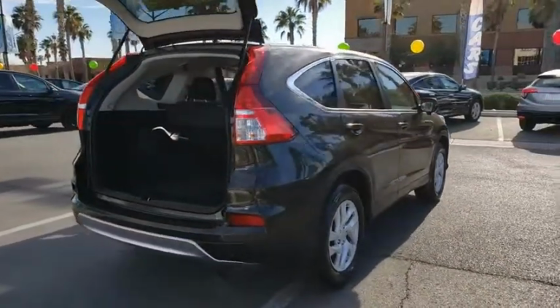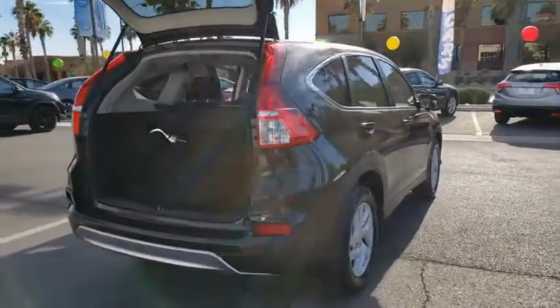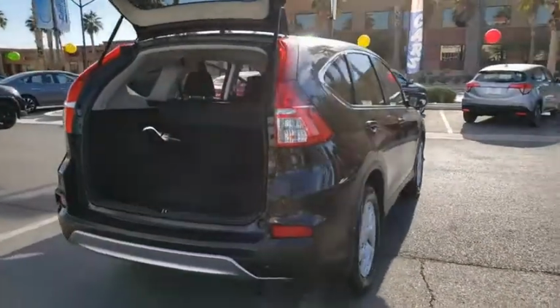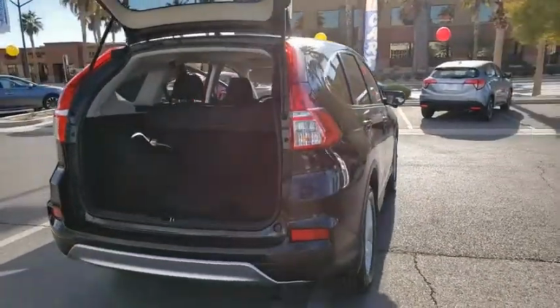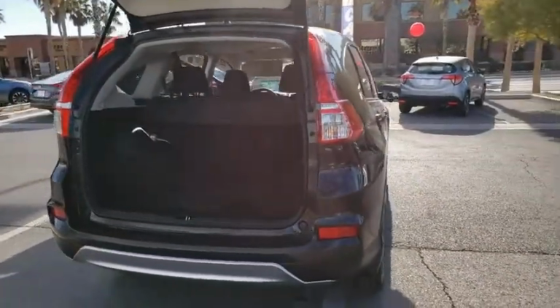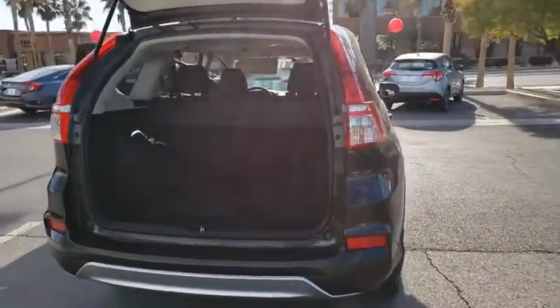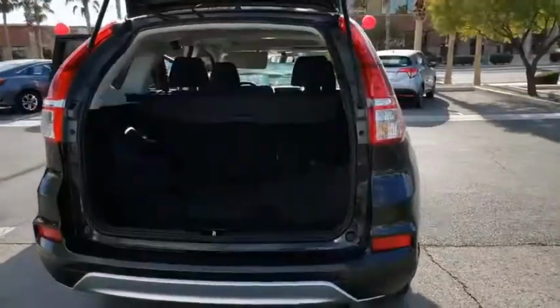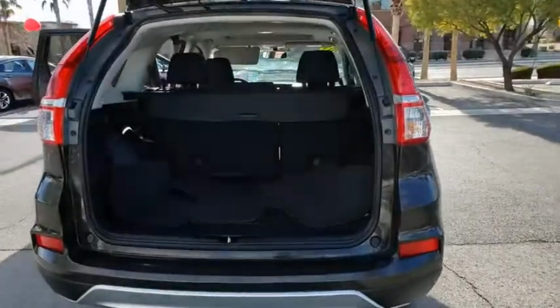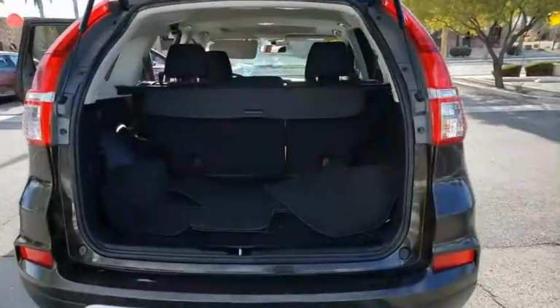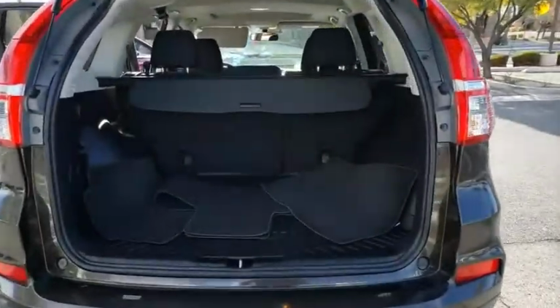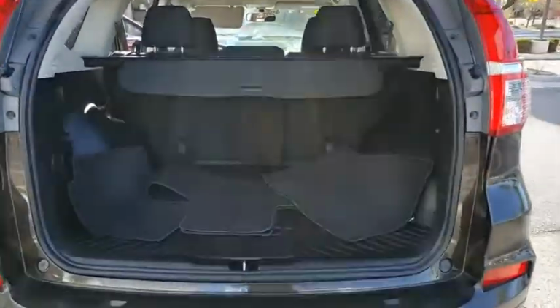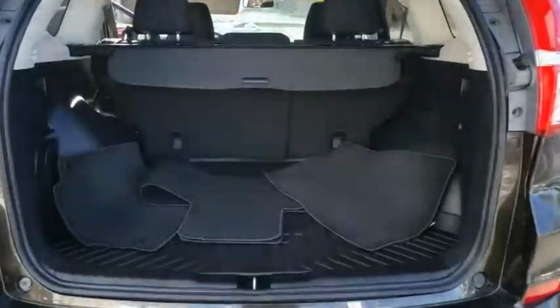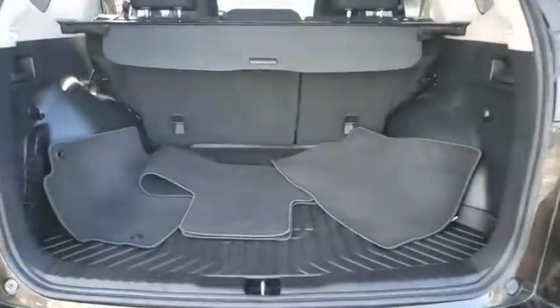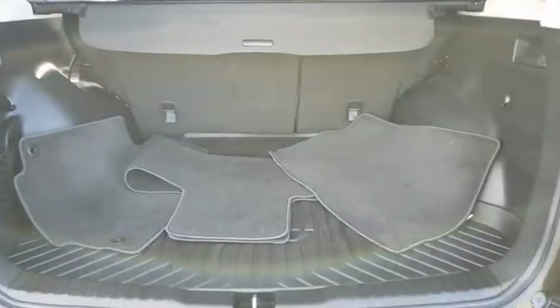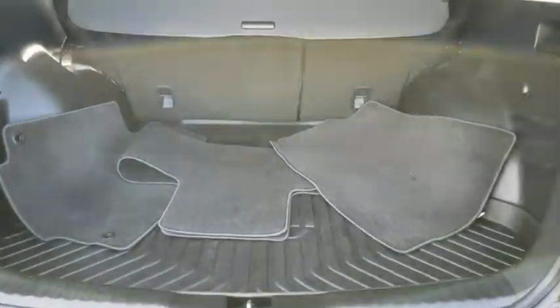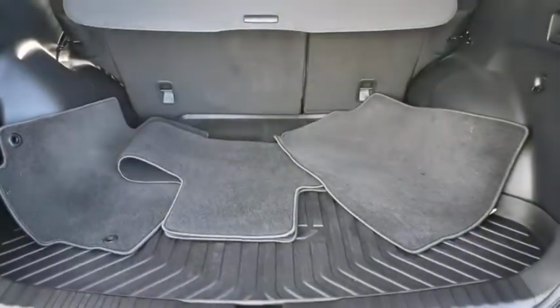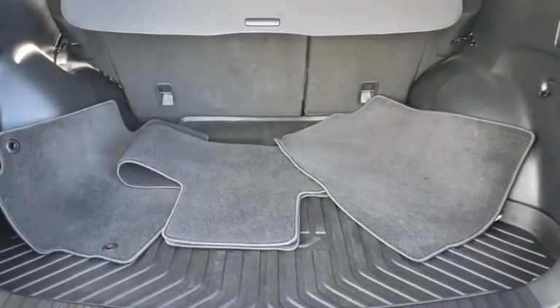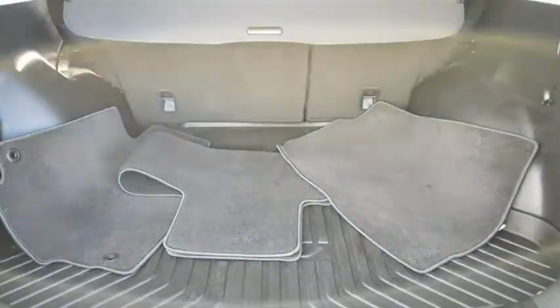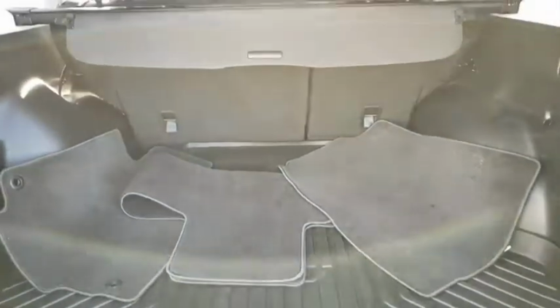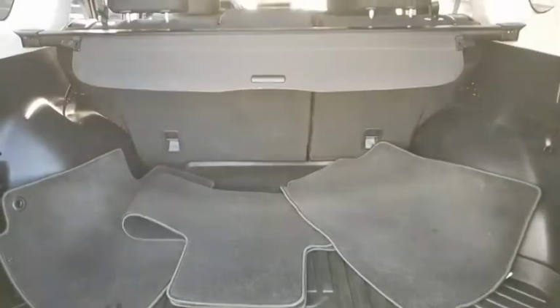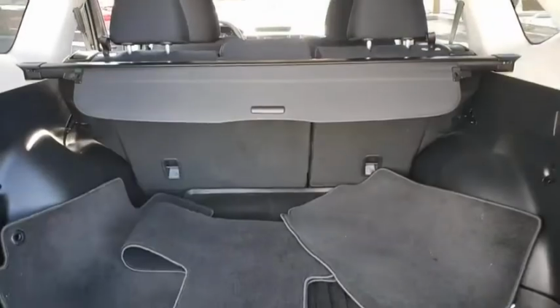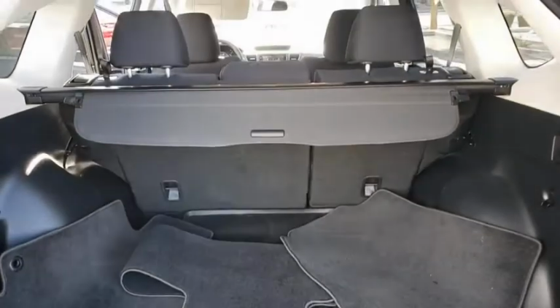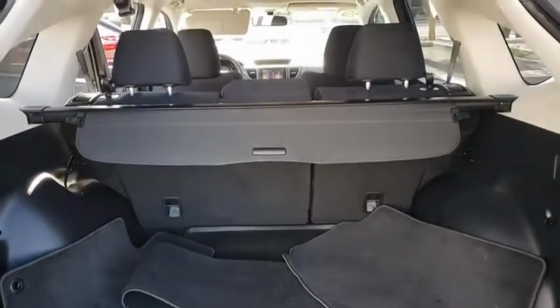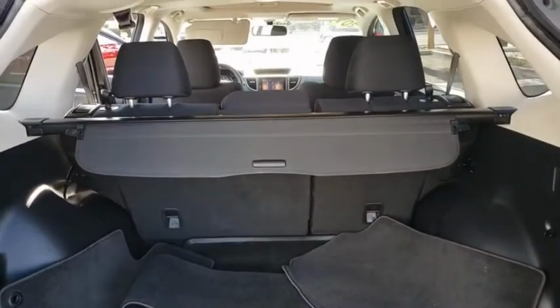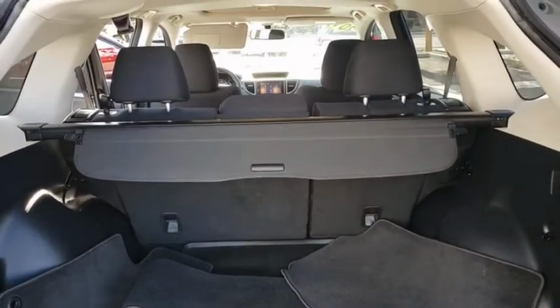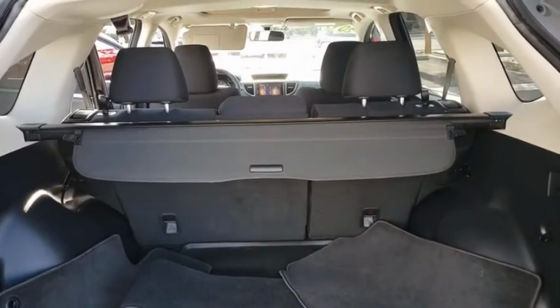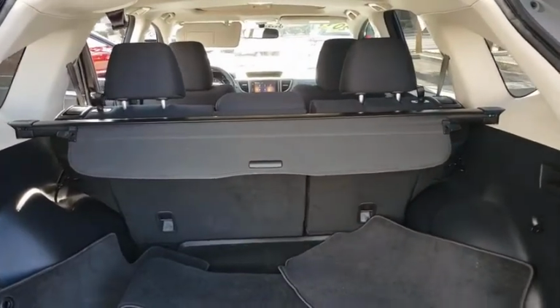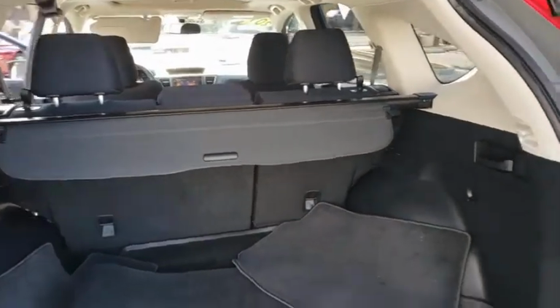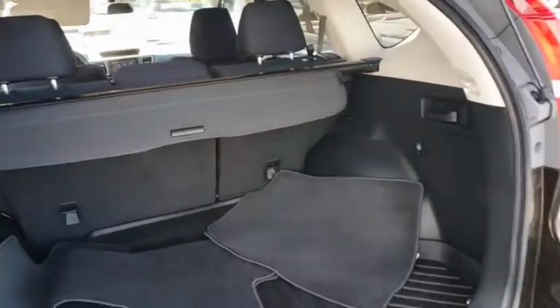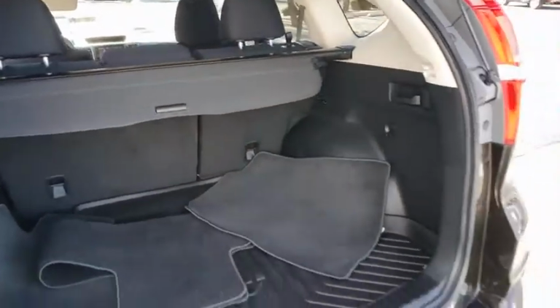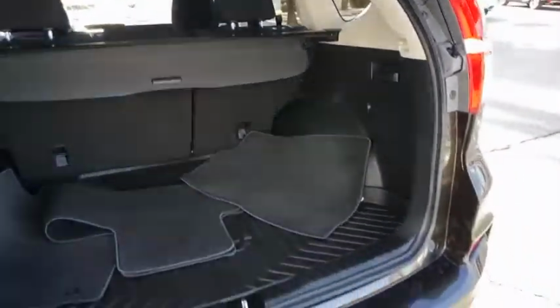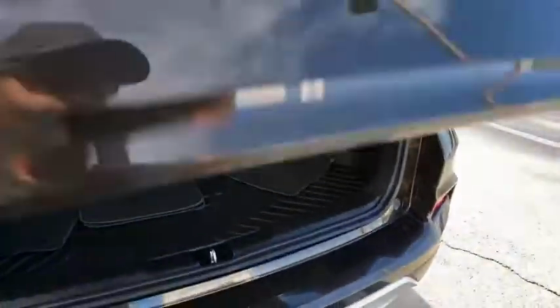This vehicle has less than 65,000 miles. Here are some of this vehicle's great options: traction control, power passenger seat, power driver's seat, heated seats, backup camera, dual airbags.